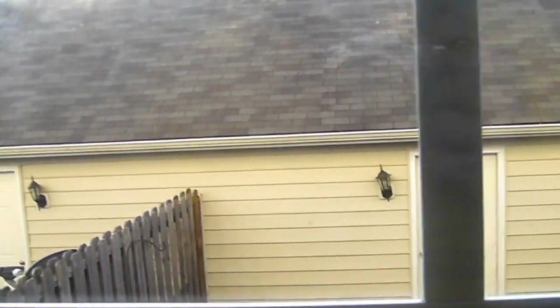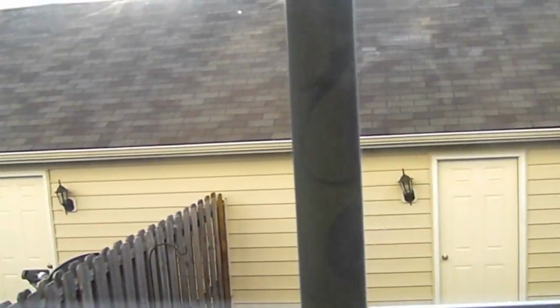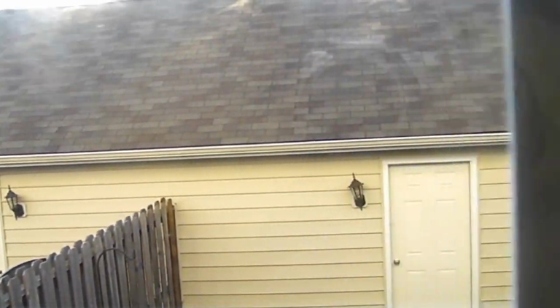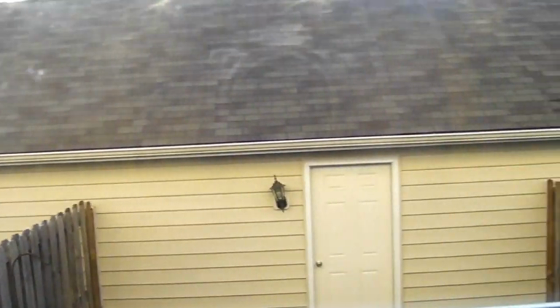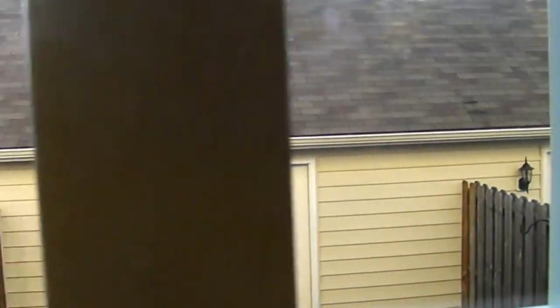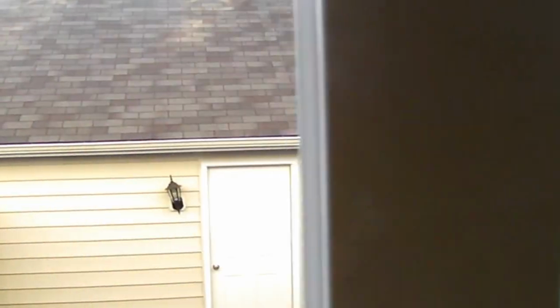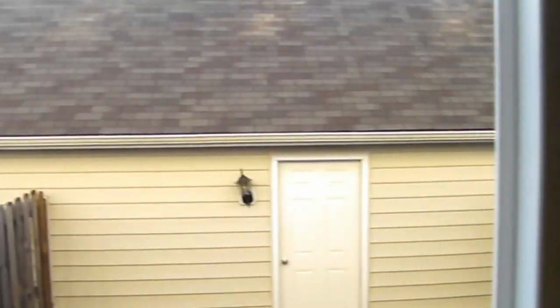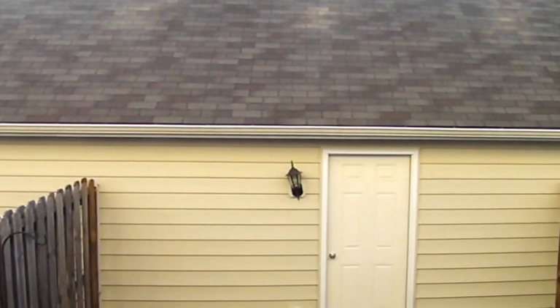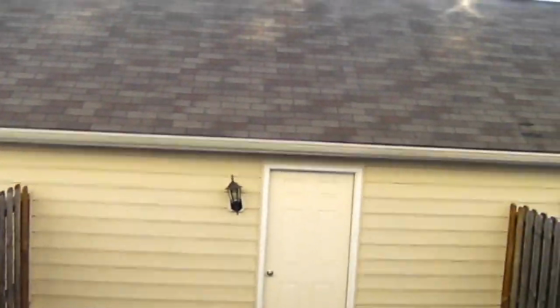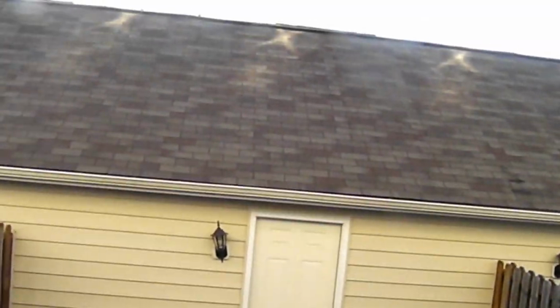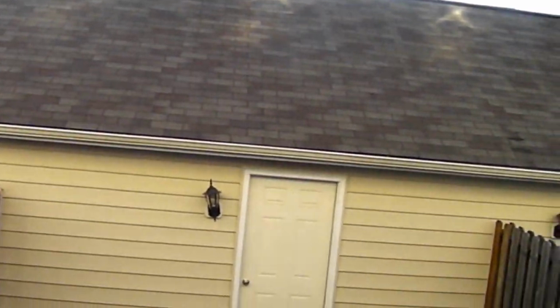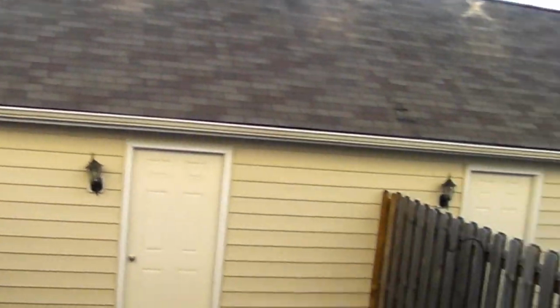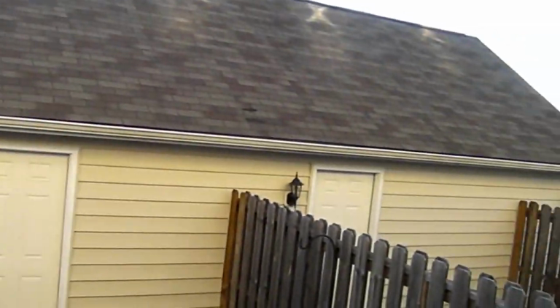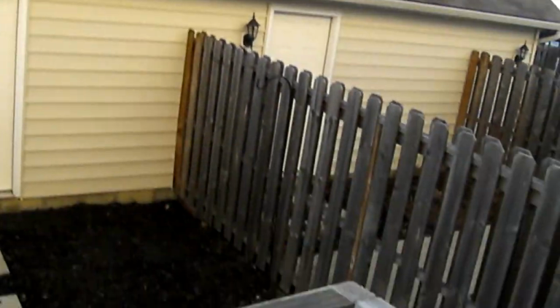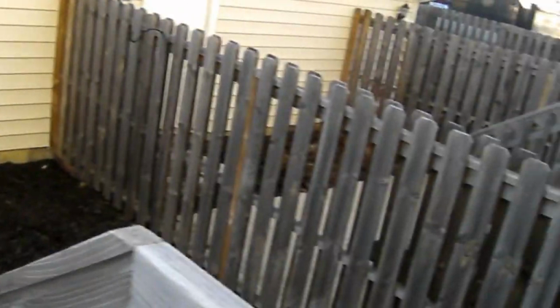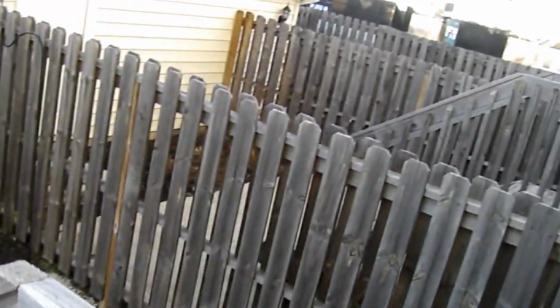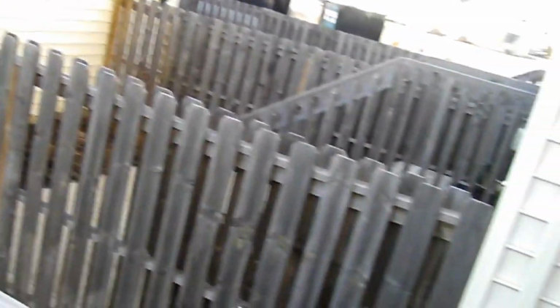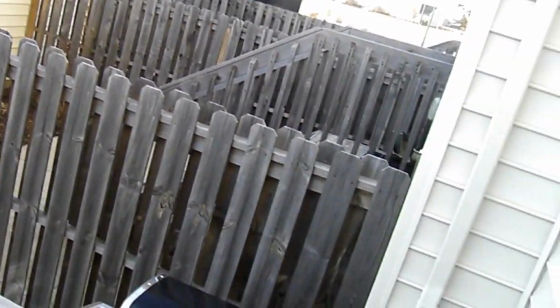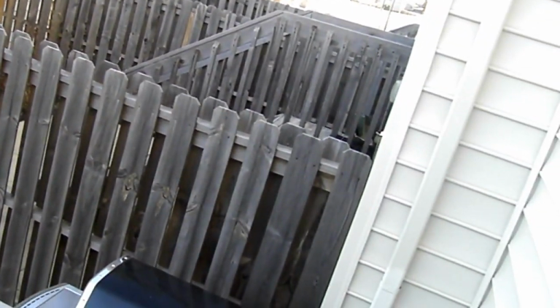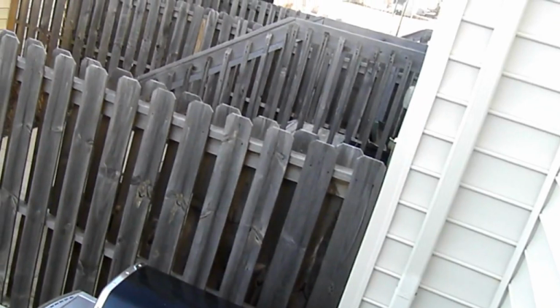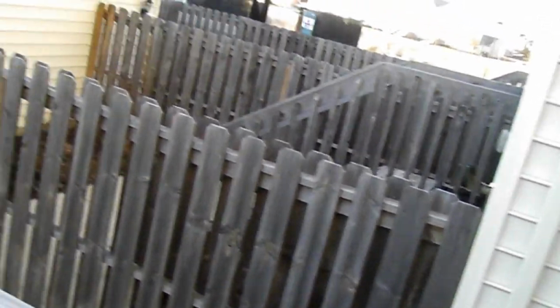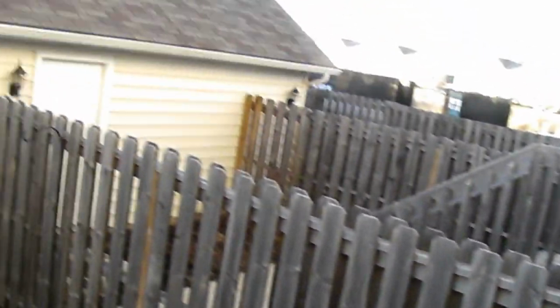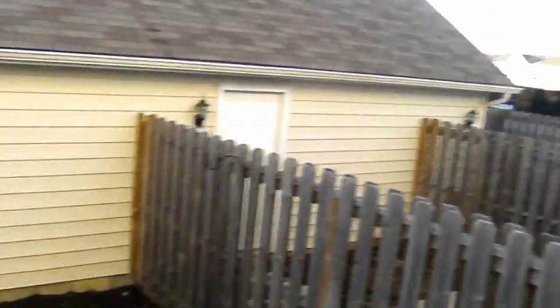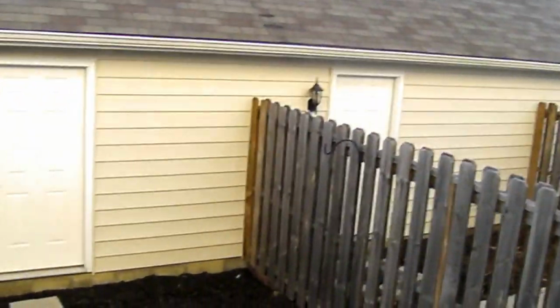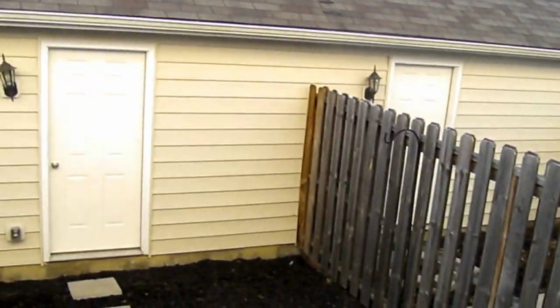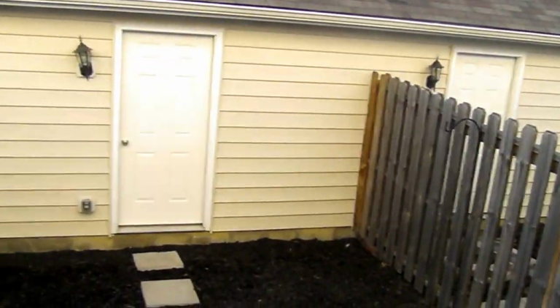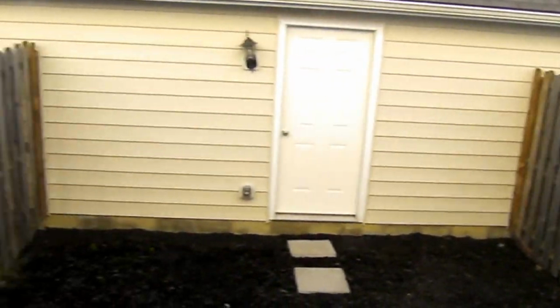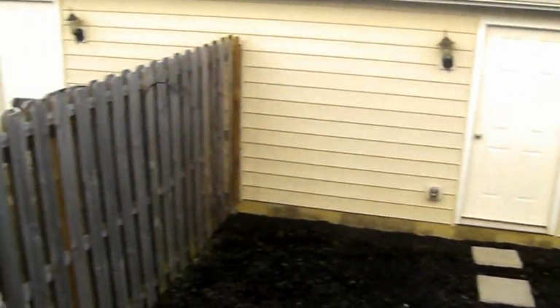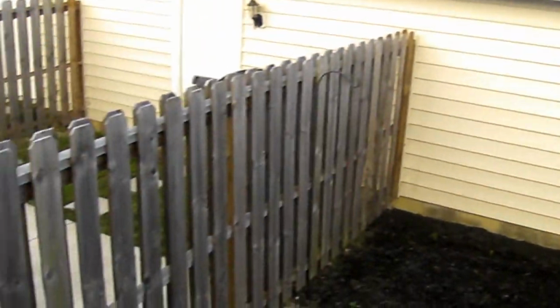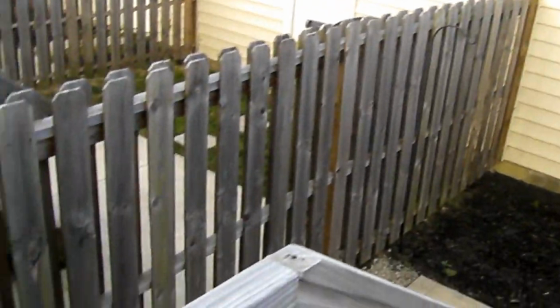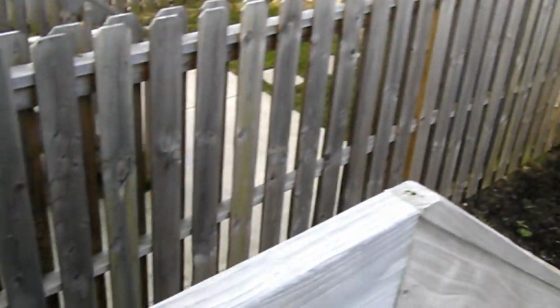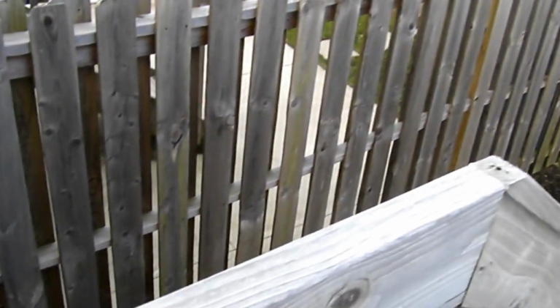Attached to the kitchen is a rear patio, covered with a privacy fence as you can see.